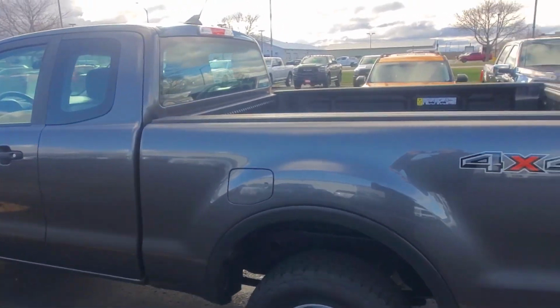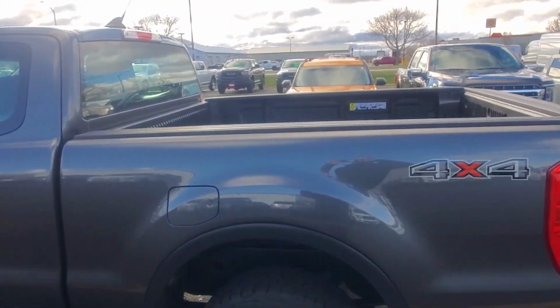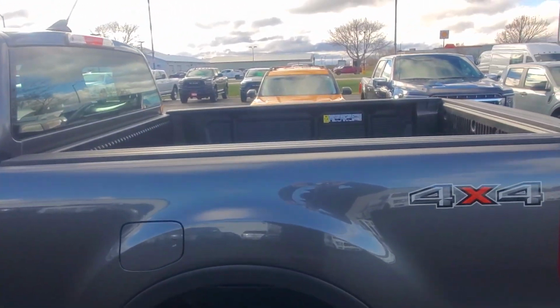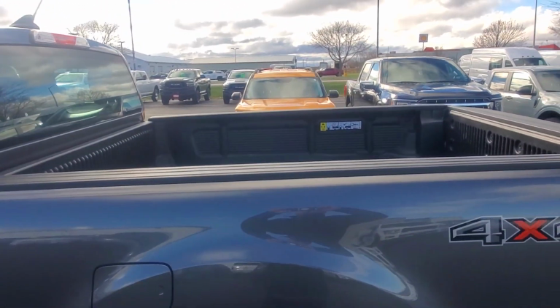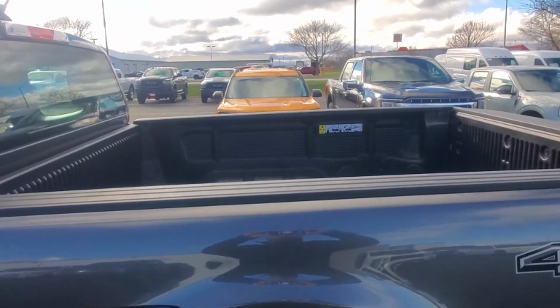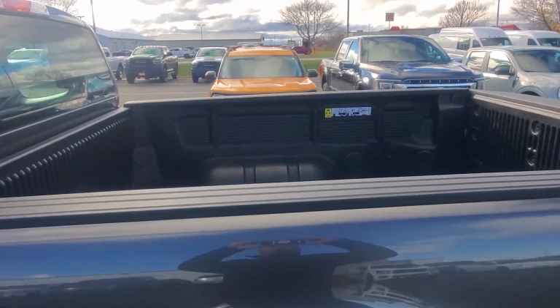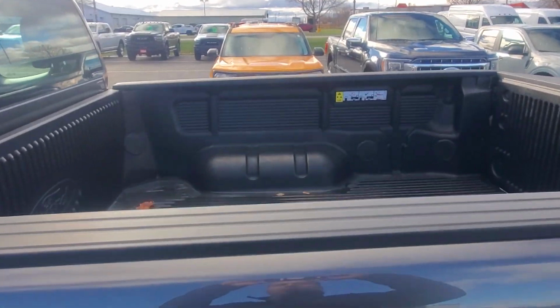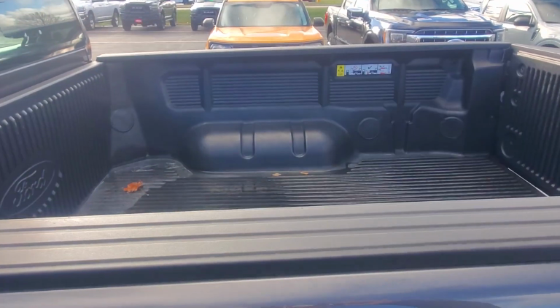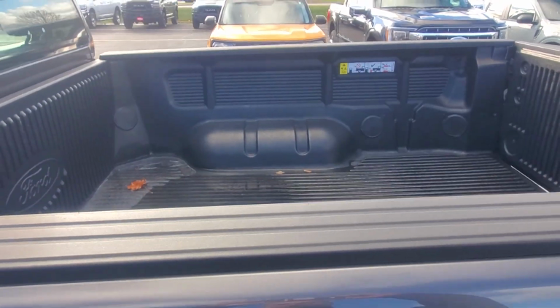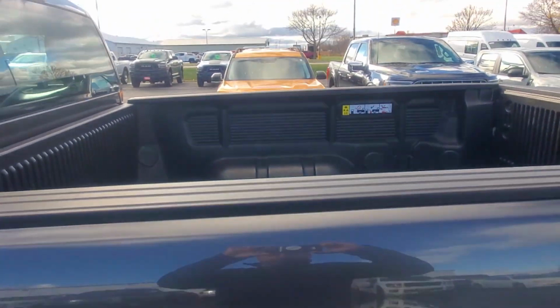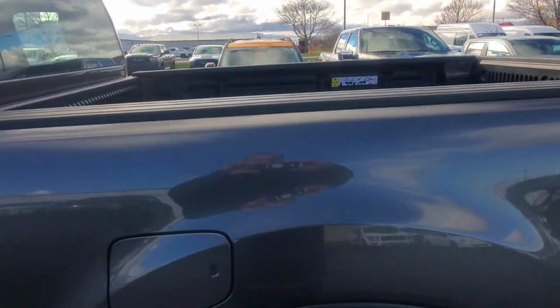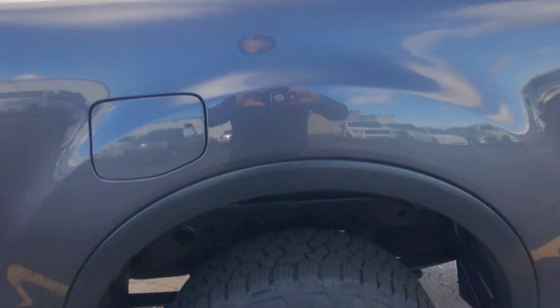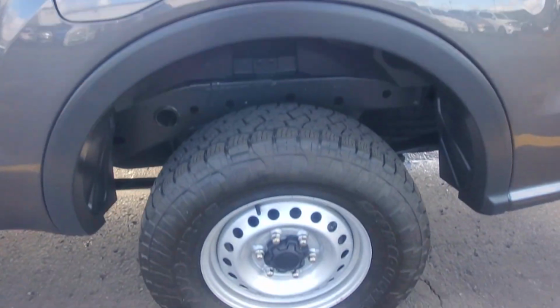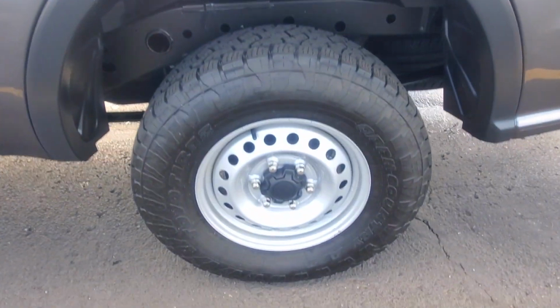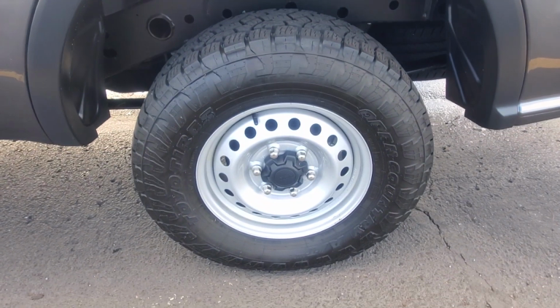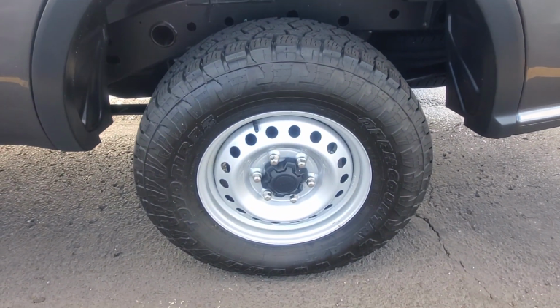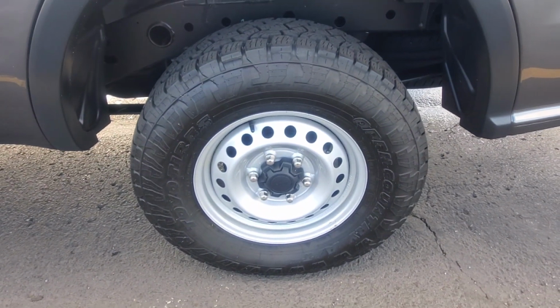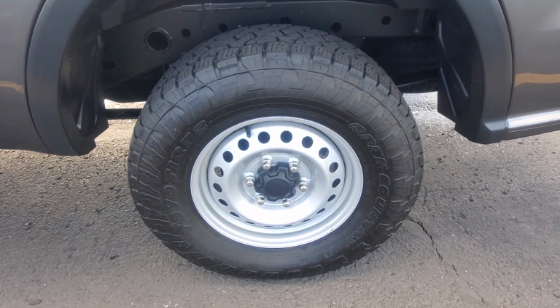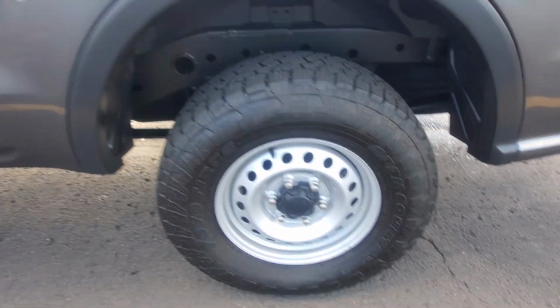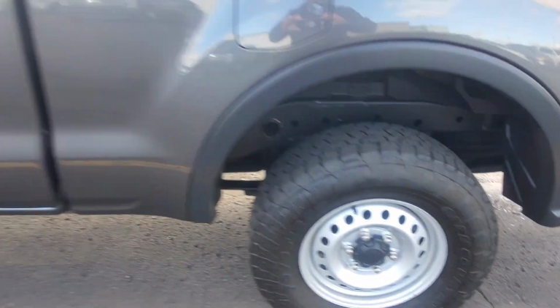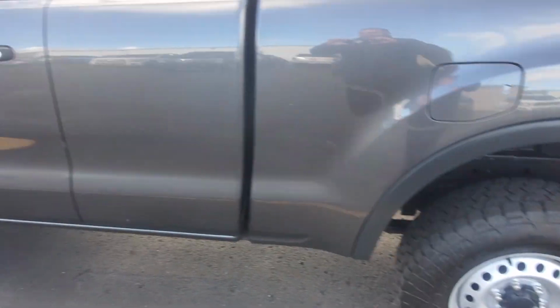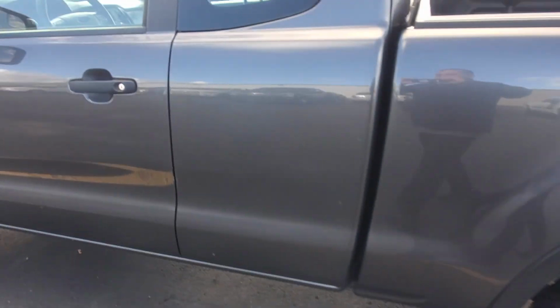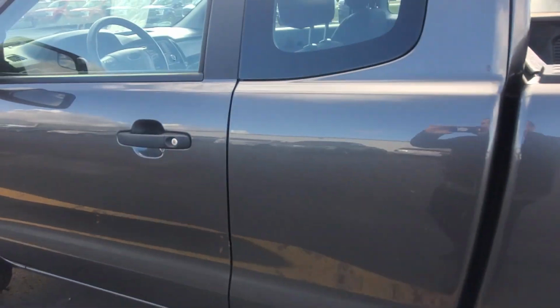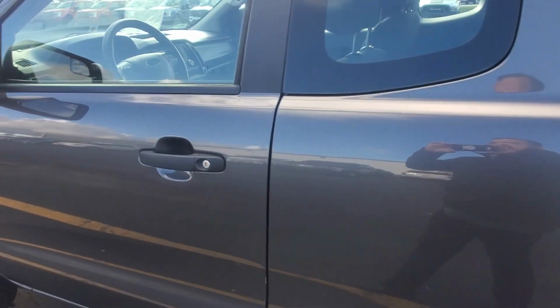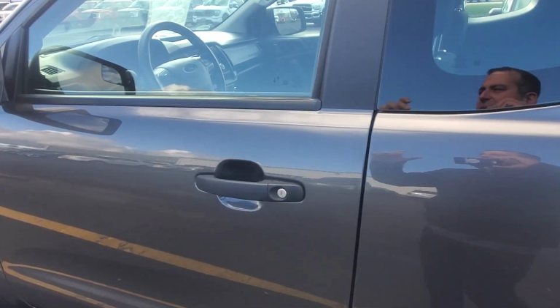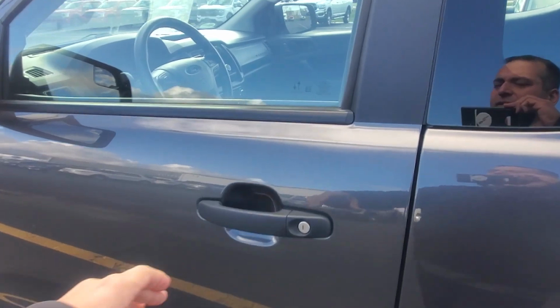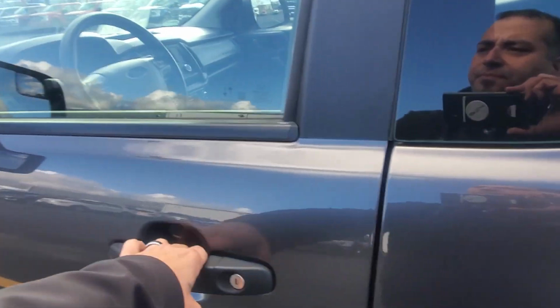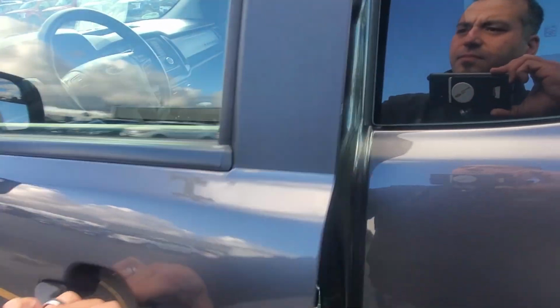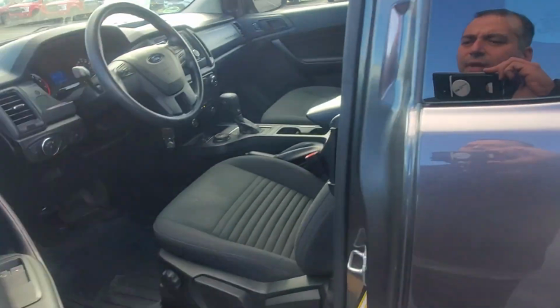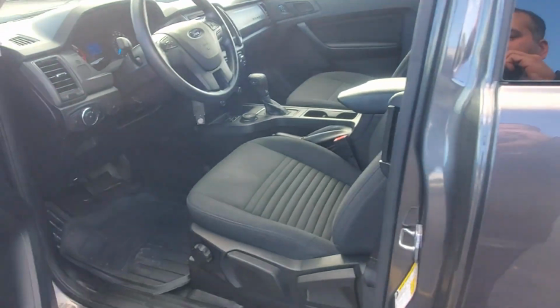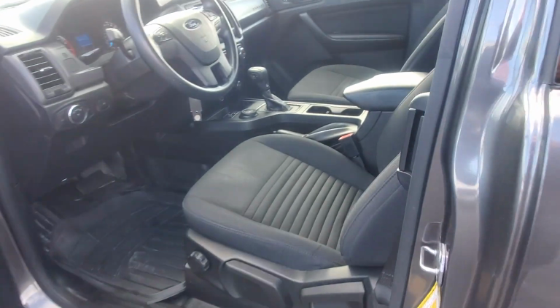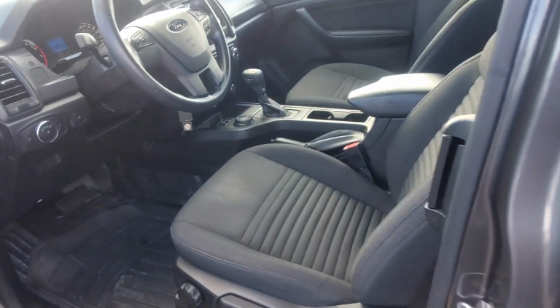You do have the plastic bed liner on the inside. The tires have only 15,000 miles on them. It is the super cab configuration with cloth interior.